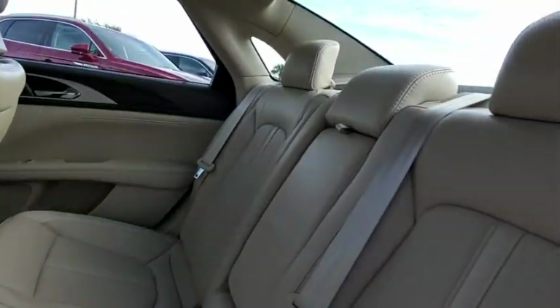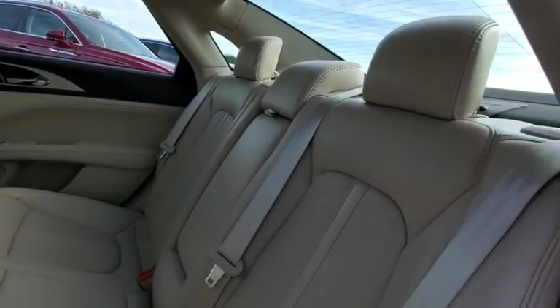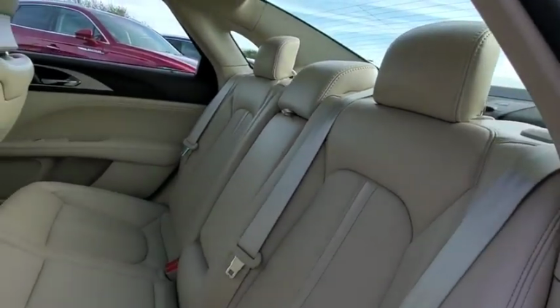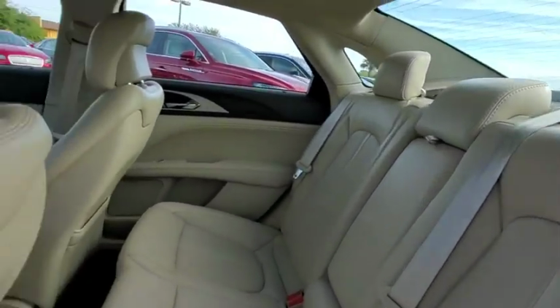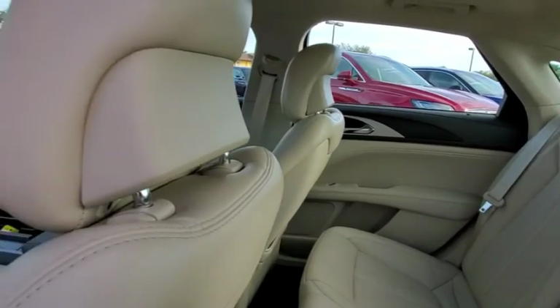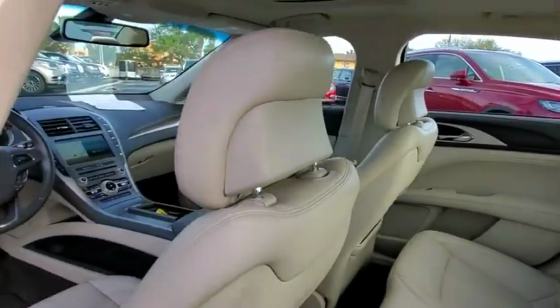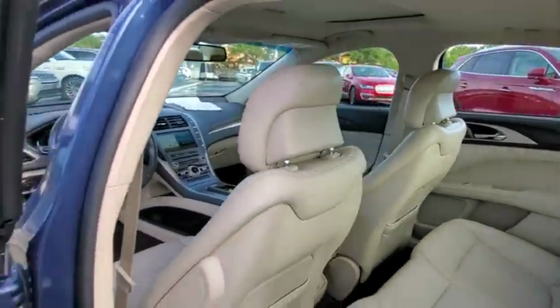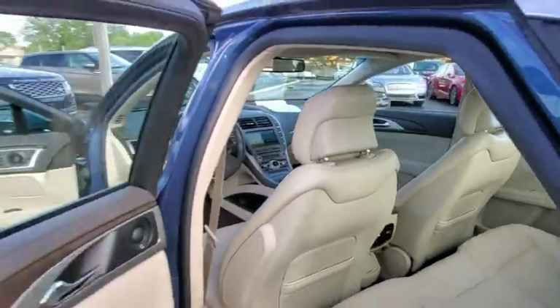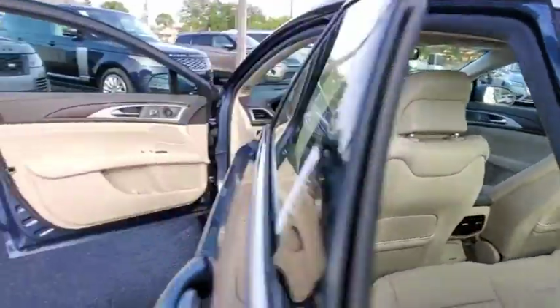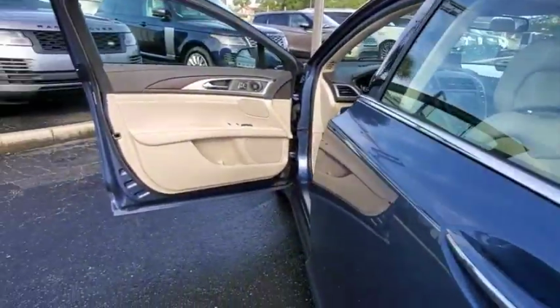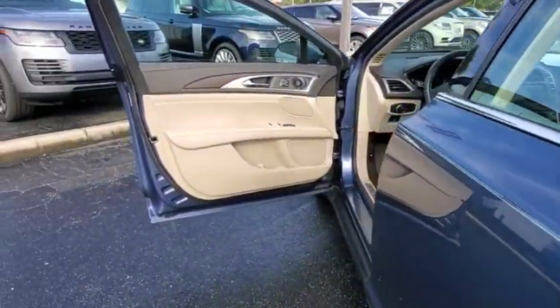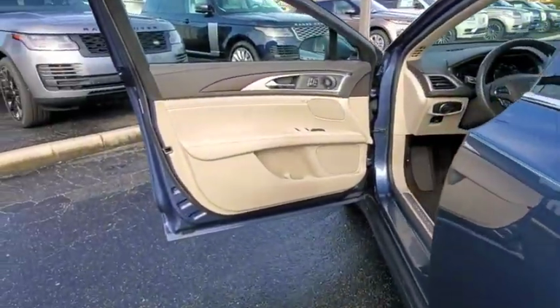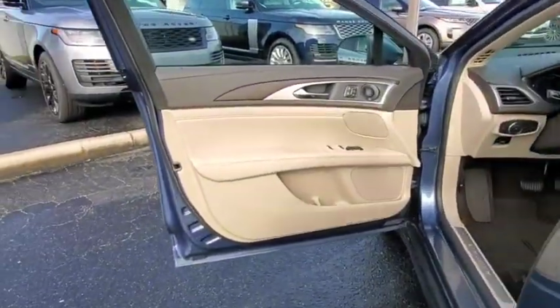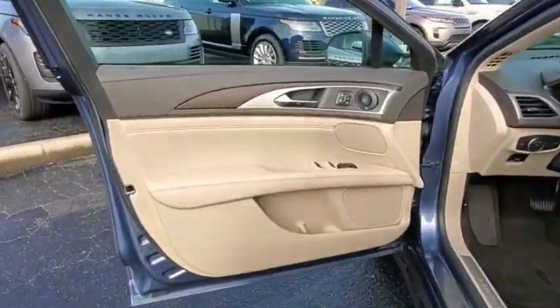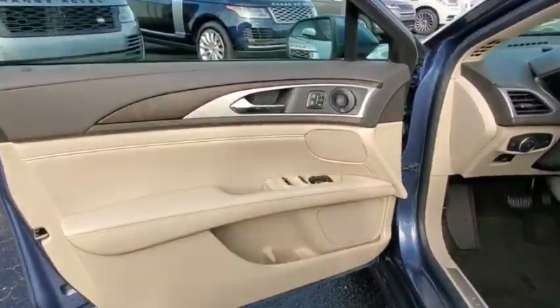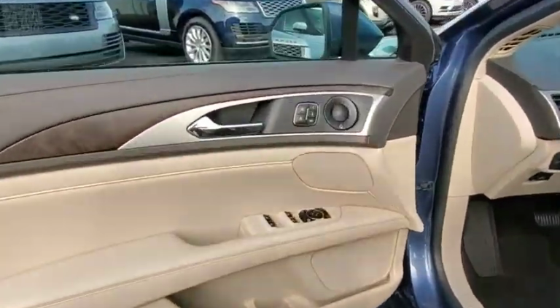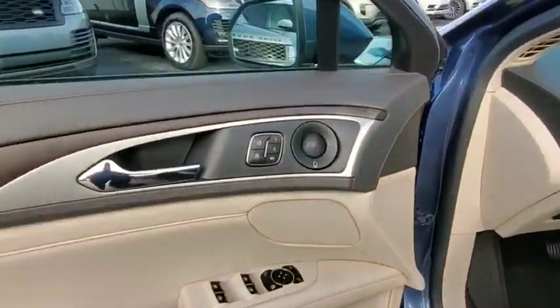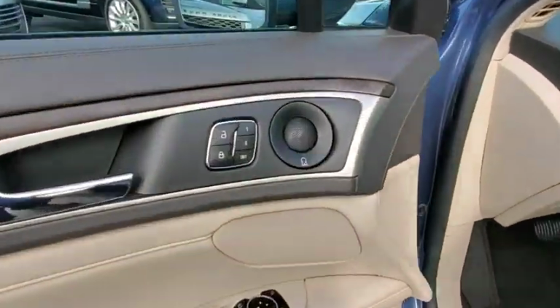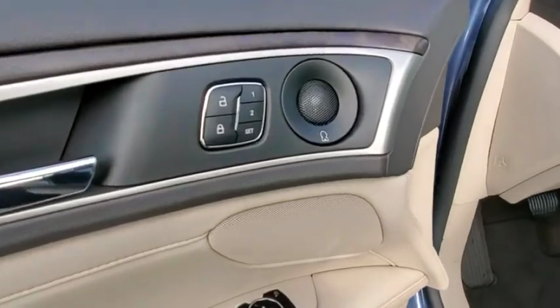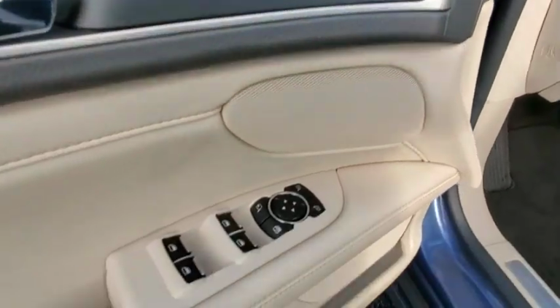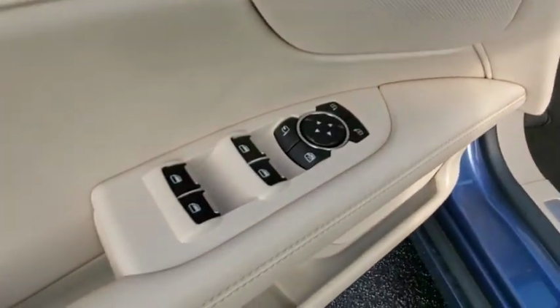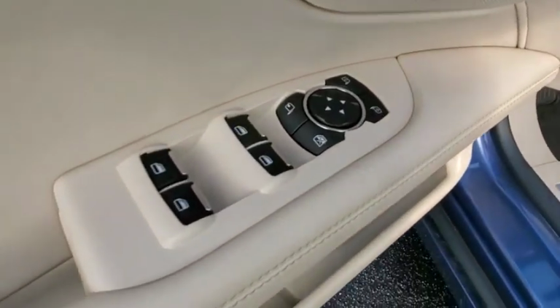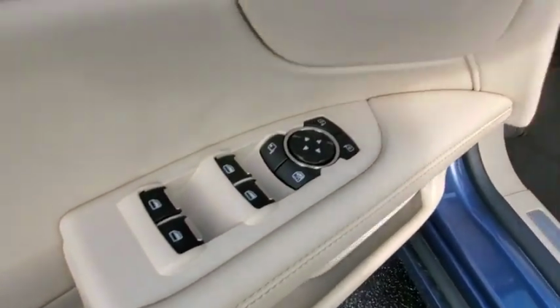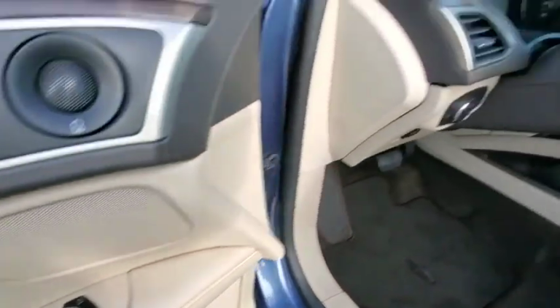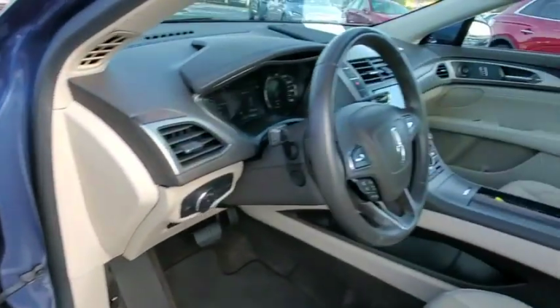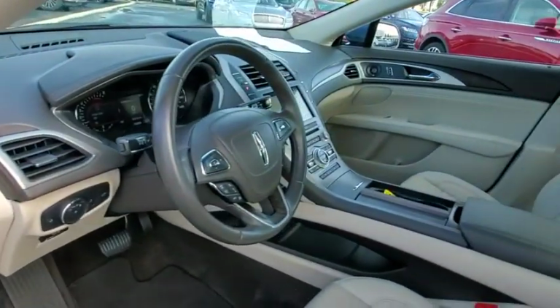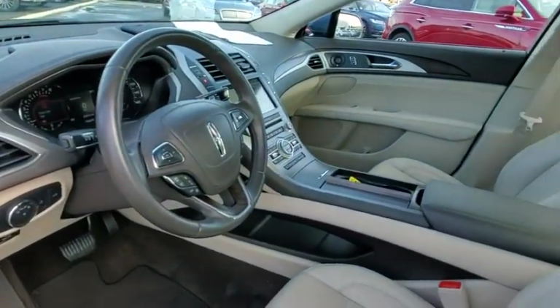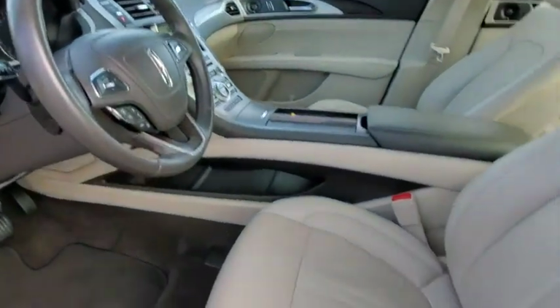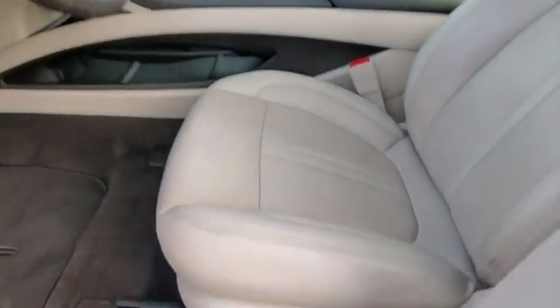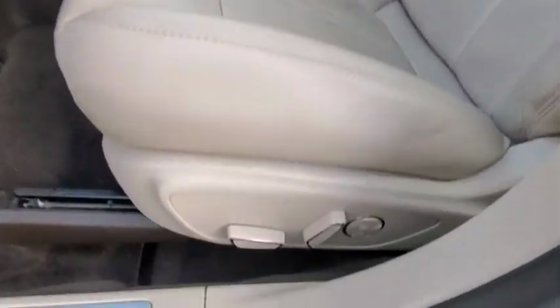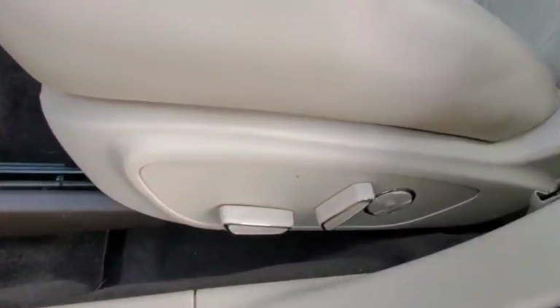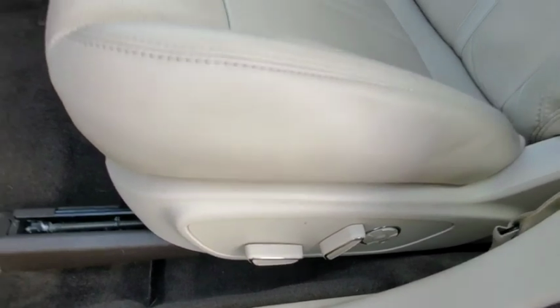Here are some of this vehicle's great options: backup camera, keyless entry, remote engine start, navigation system, traction control, stability control, steering wheel audio controls, power passenger seat.